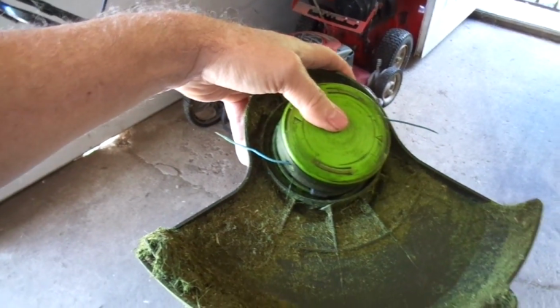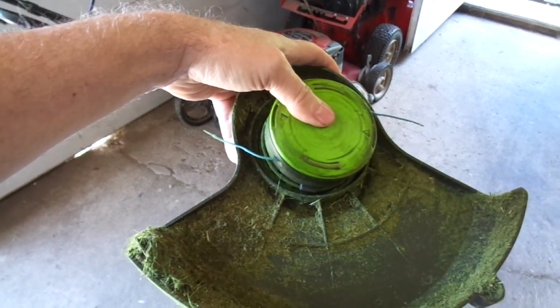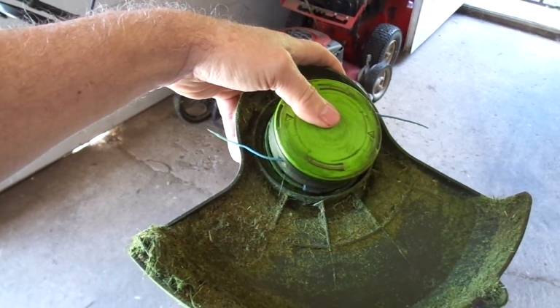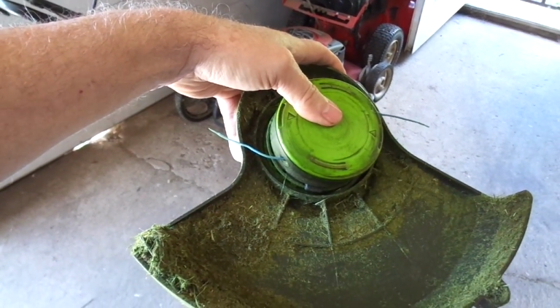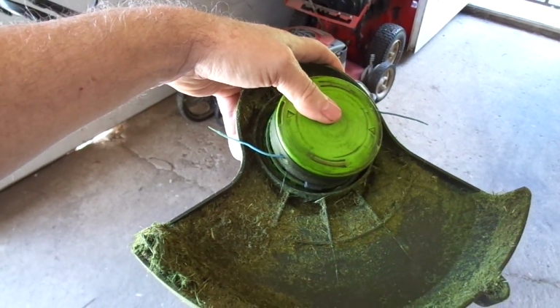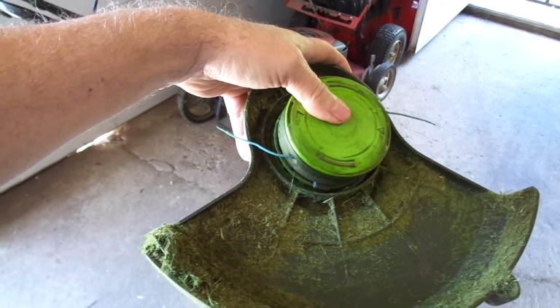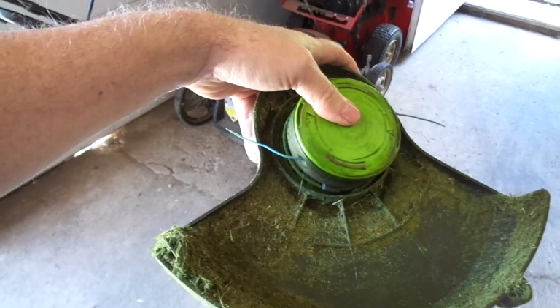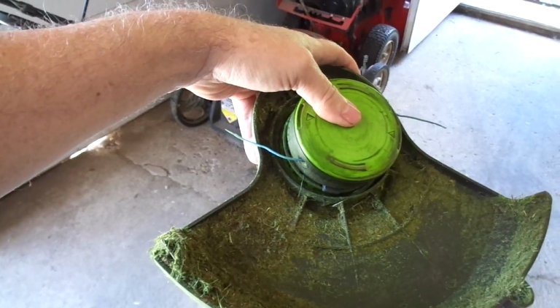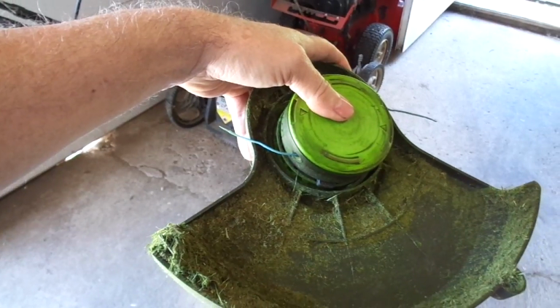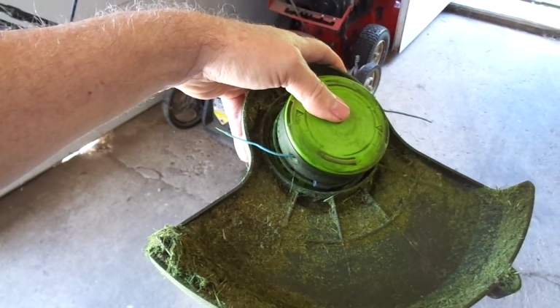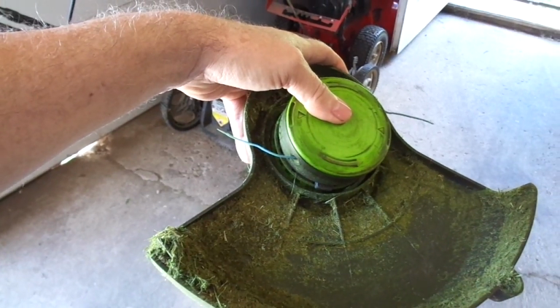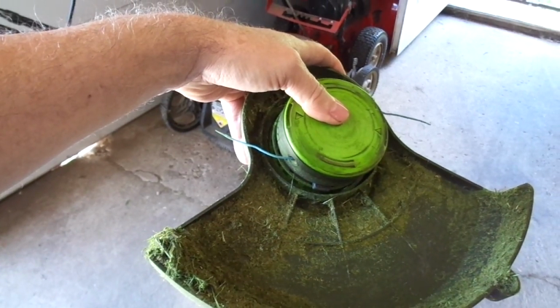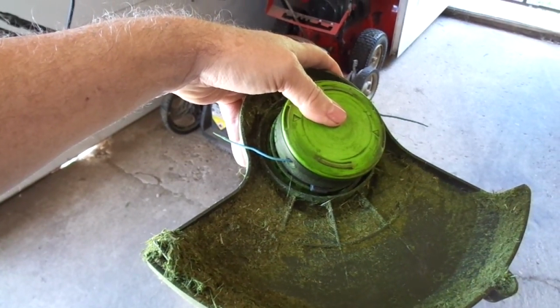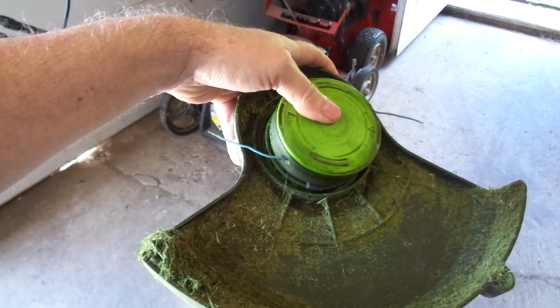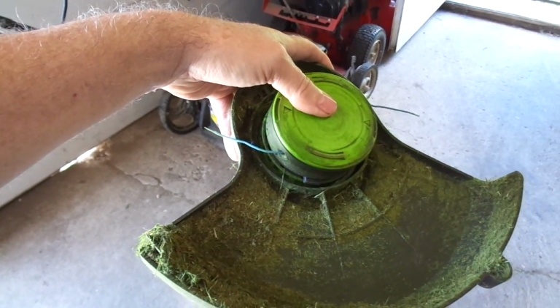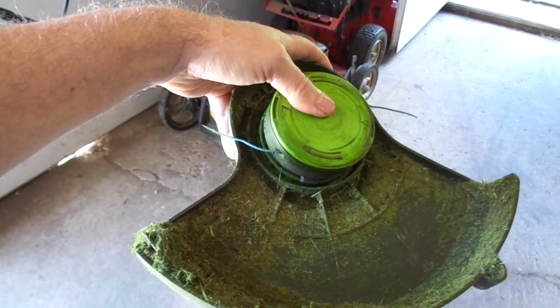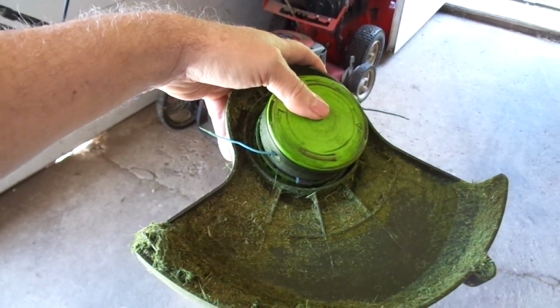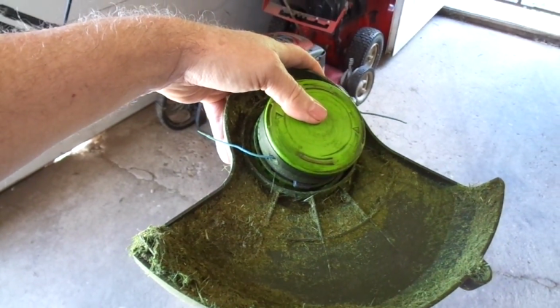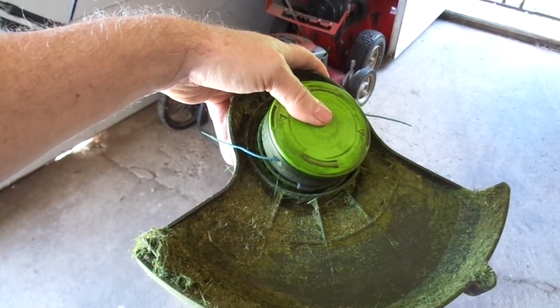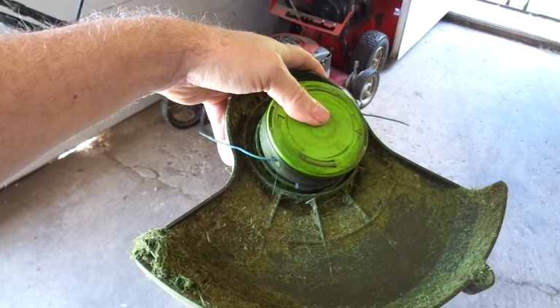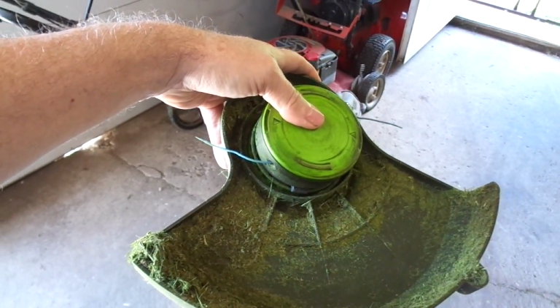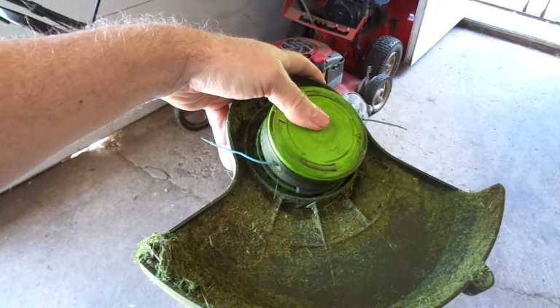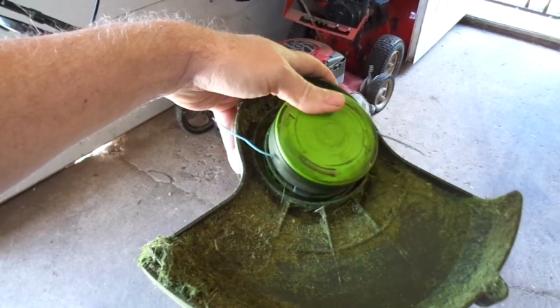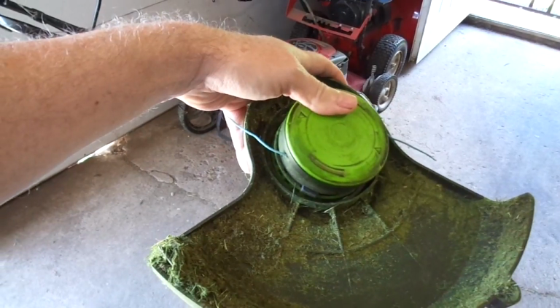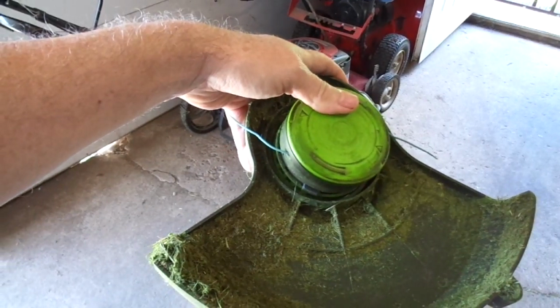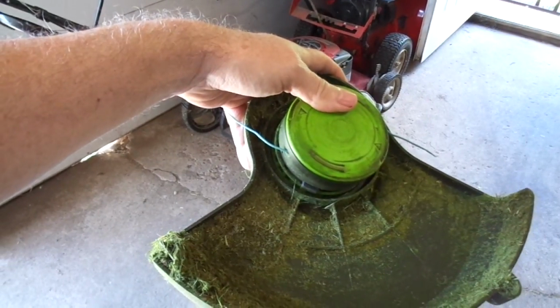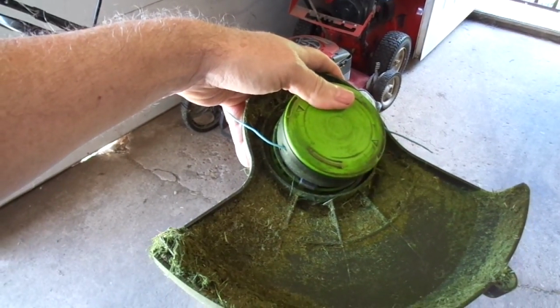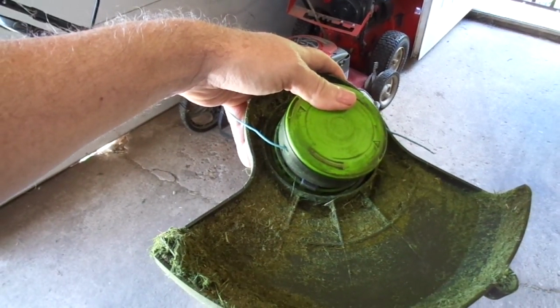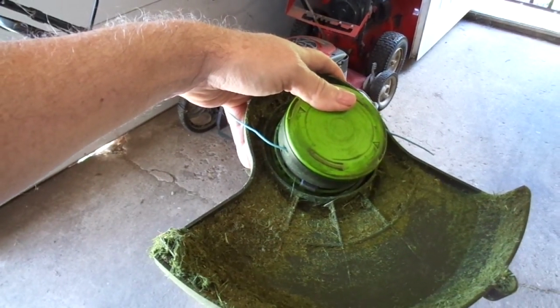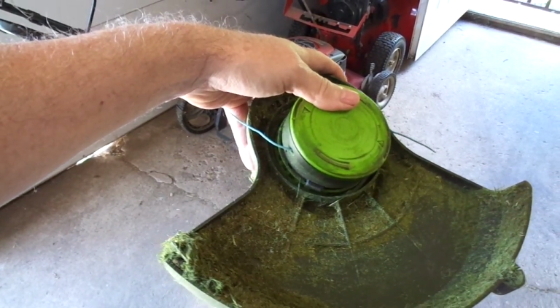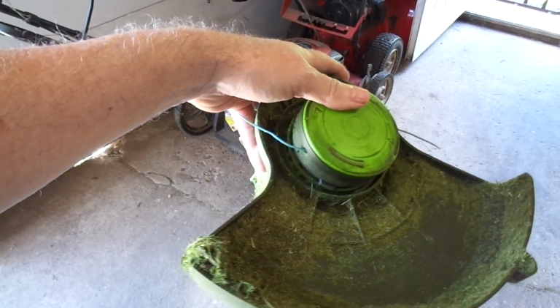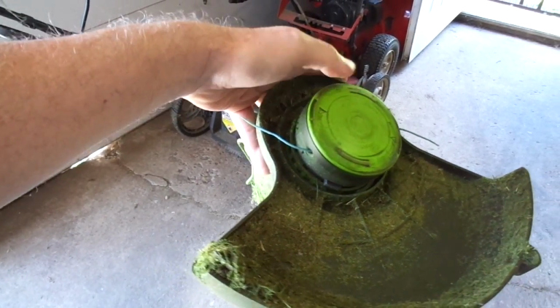It was just getting disgusting, and I figured I'd never tried automatic feed before. At $30, I thought even if it doesn't last — even if it lasts maybe part of a season — it's like a throwaway item at that price.